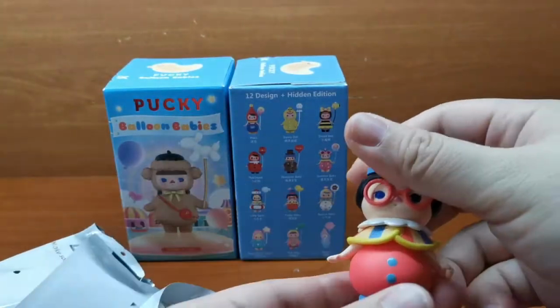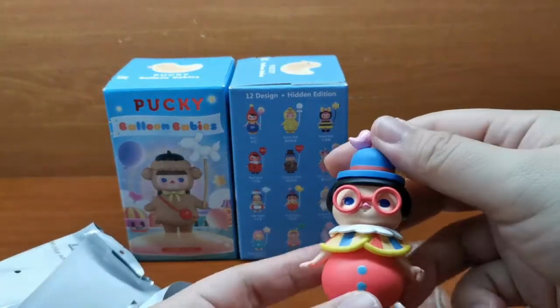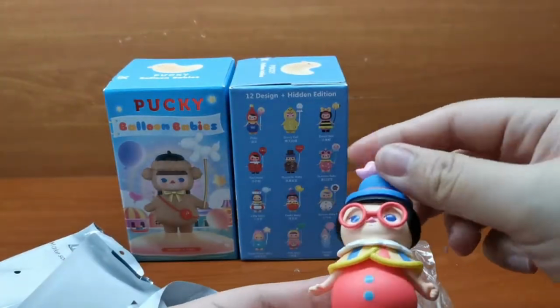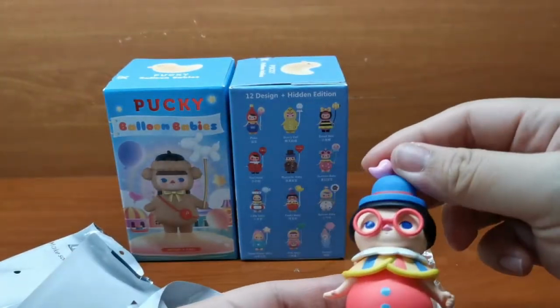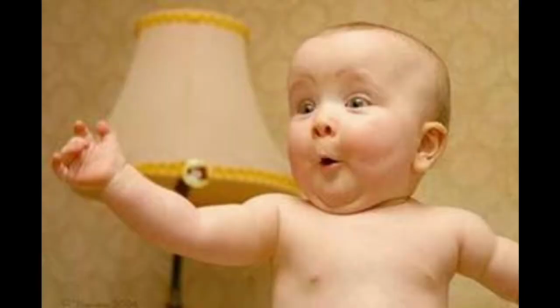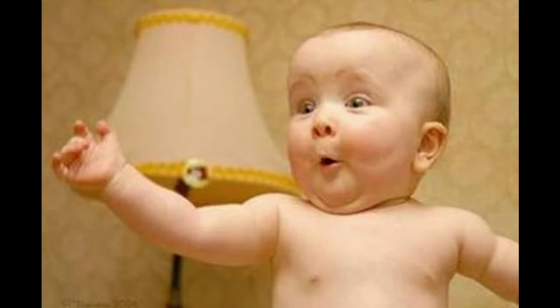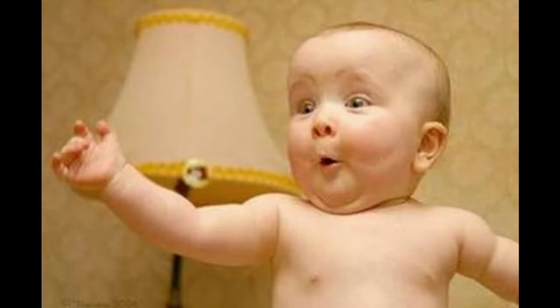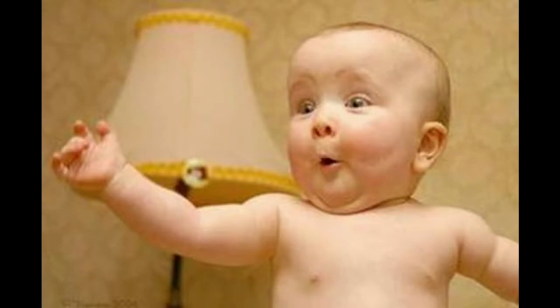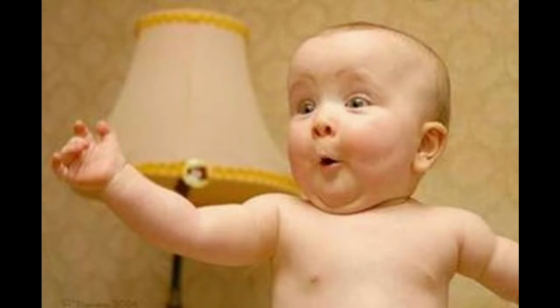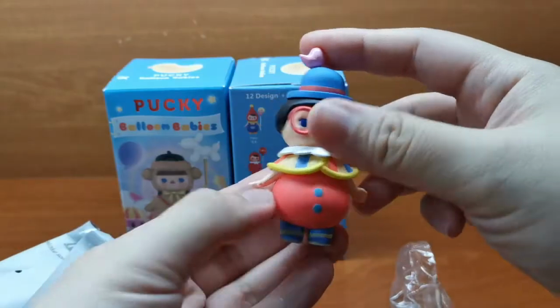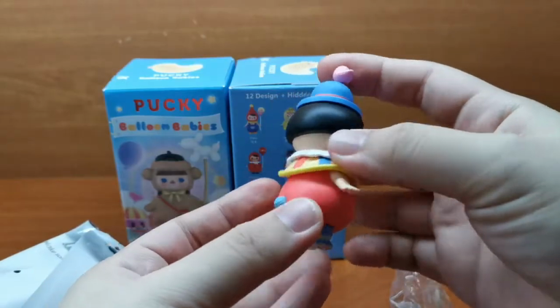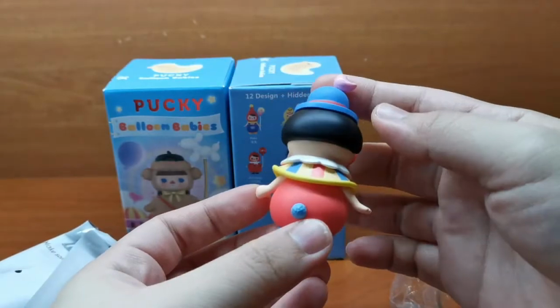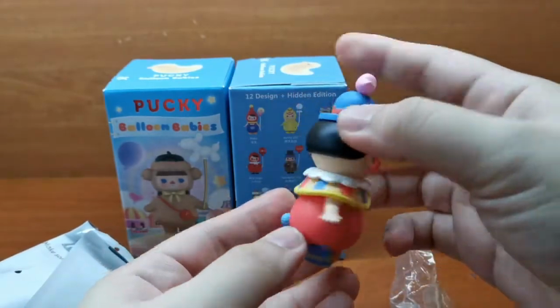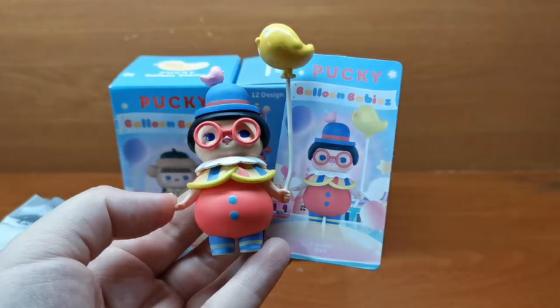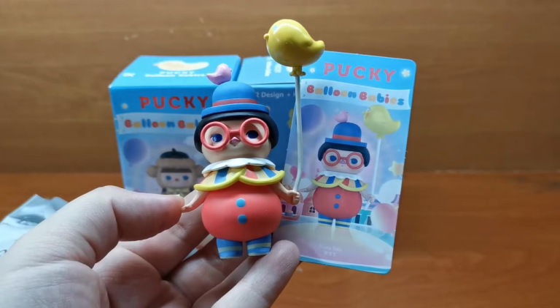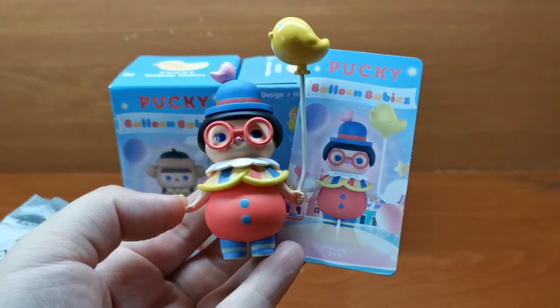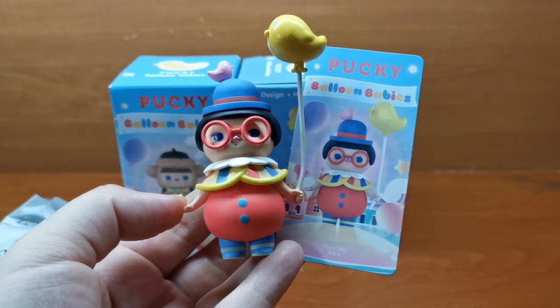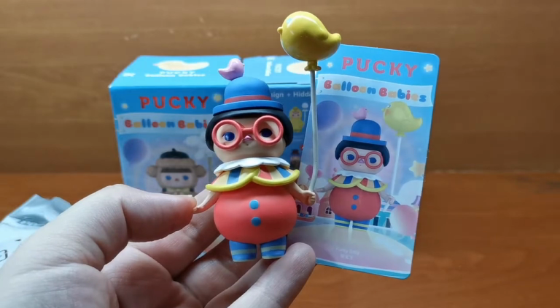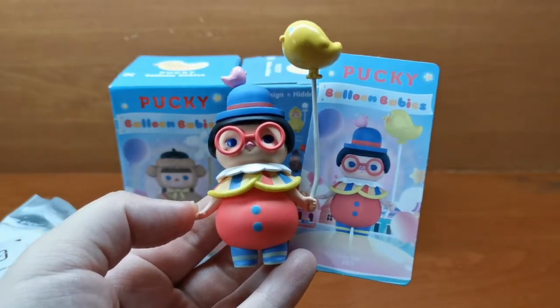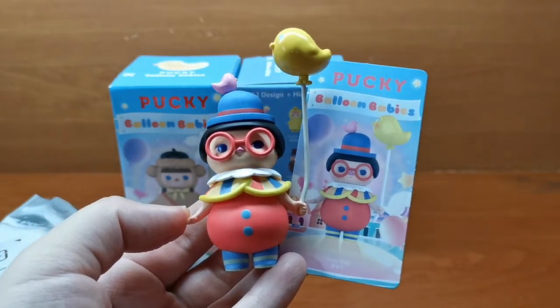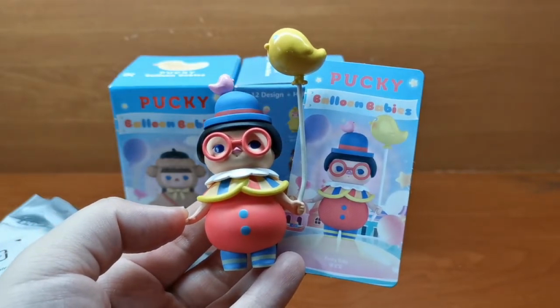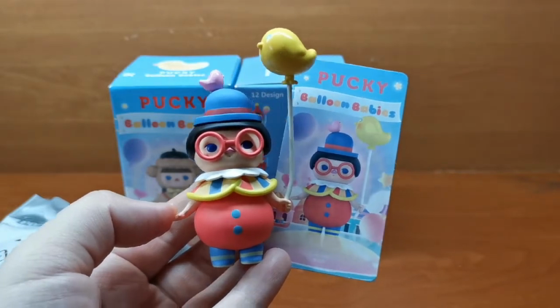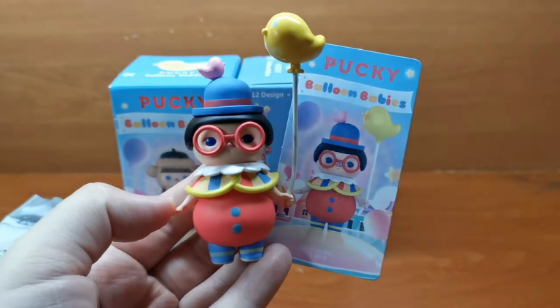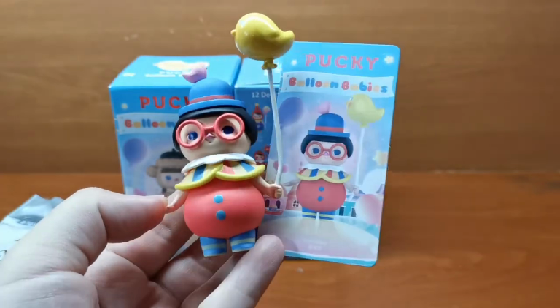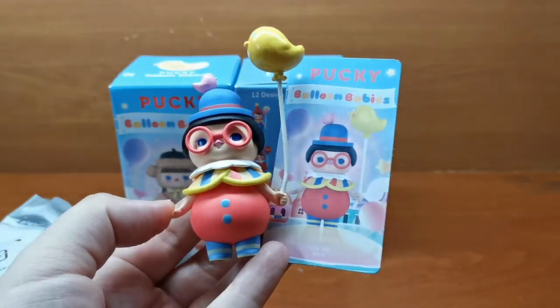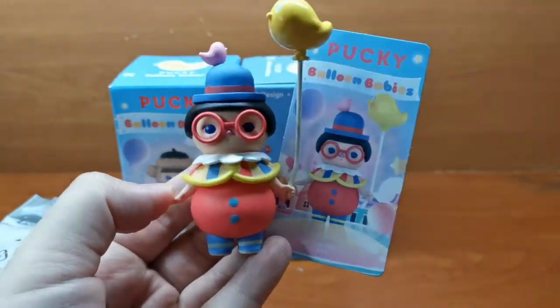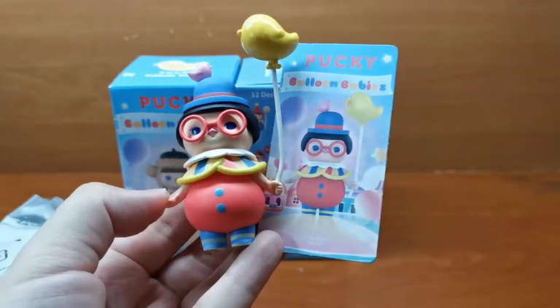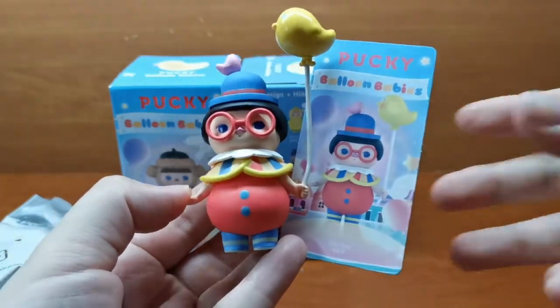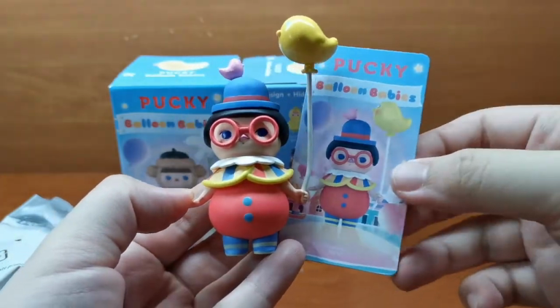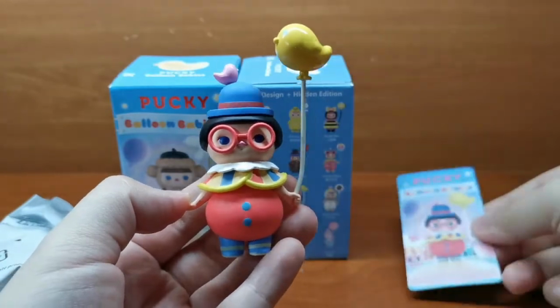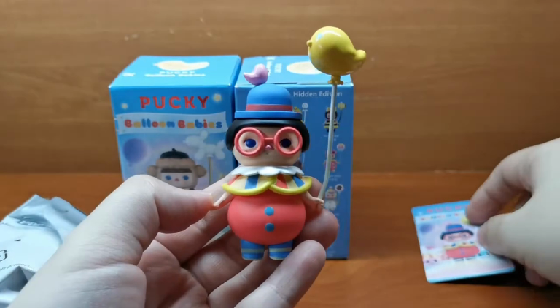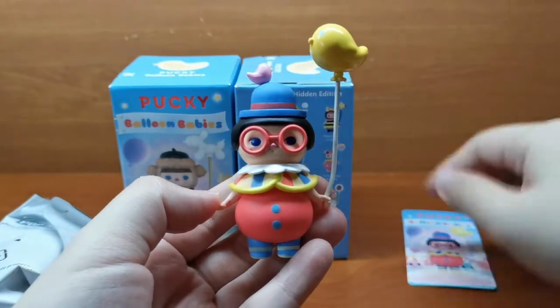So for the first one, this is the Funky Baby. This is how the Funky Baby looks like with its bird balloon. We shall take a closer look at it later.